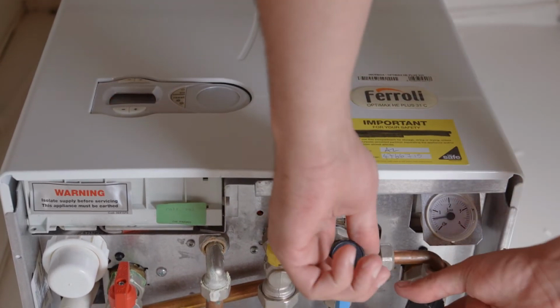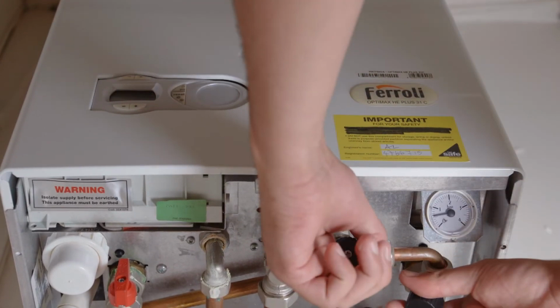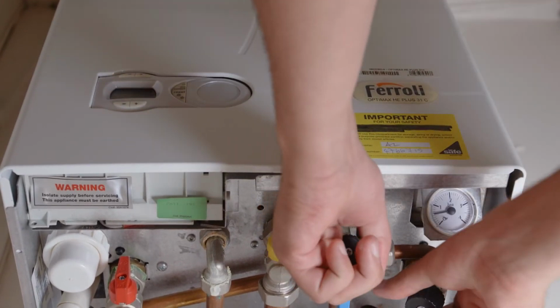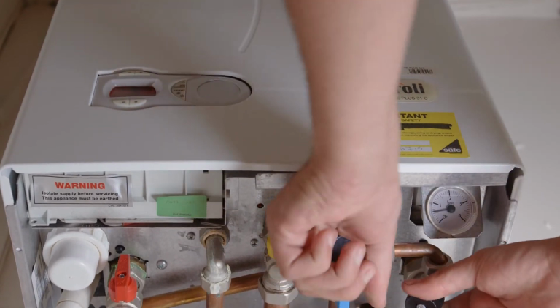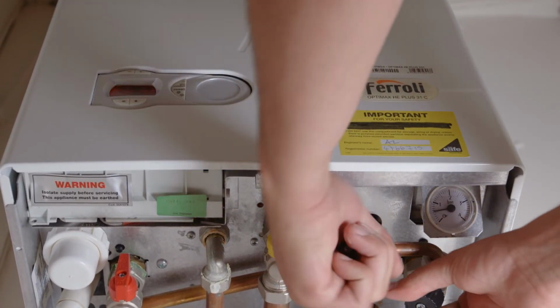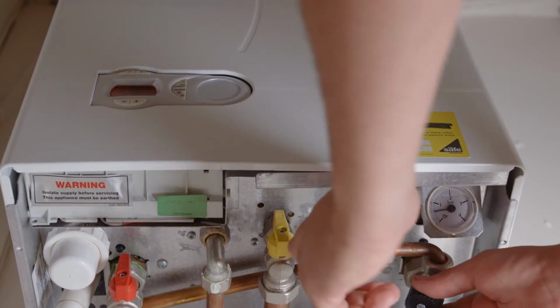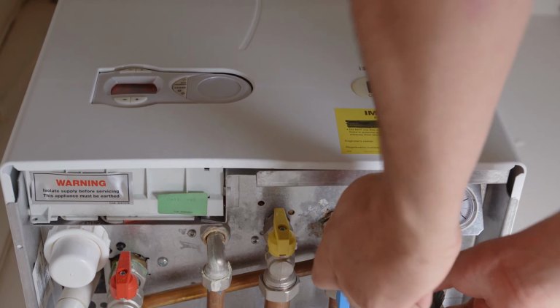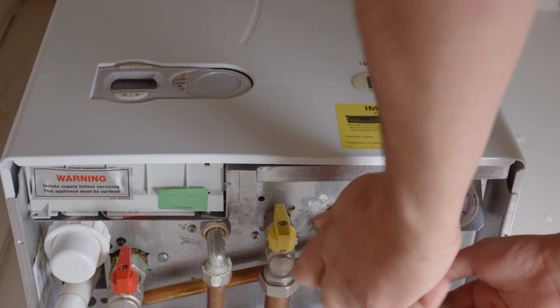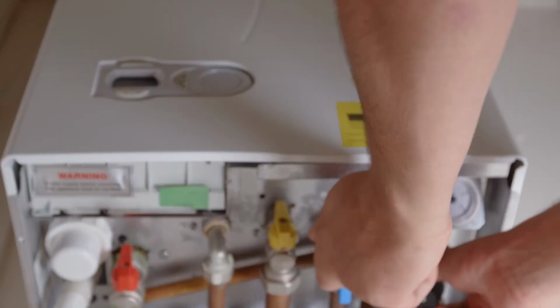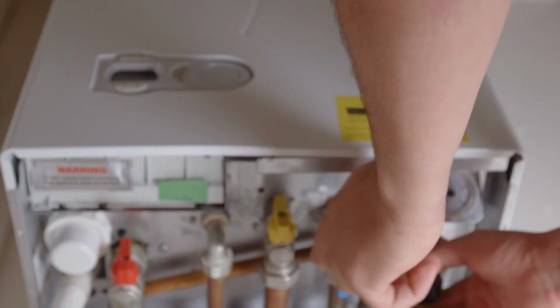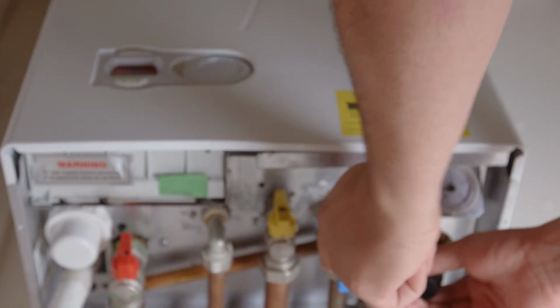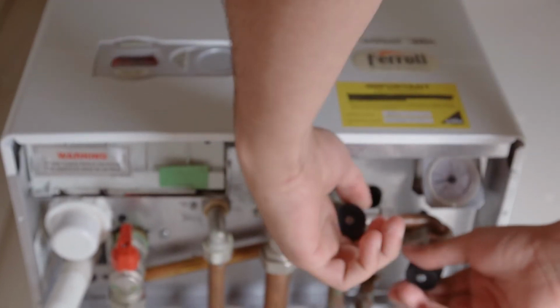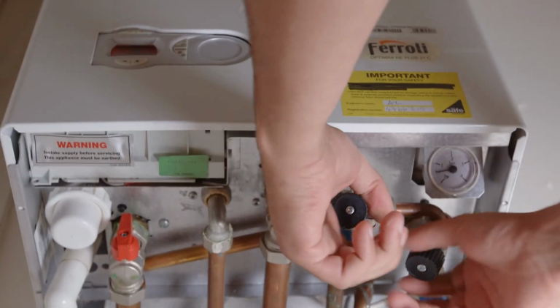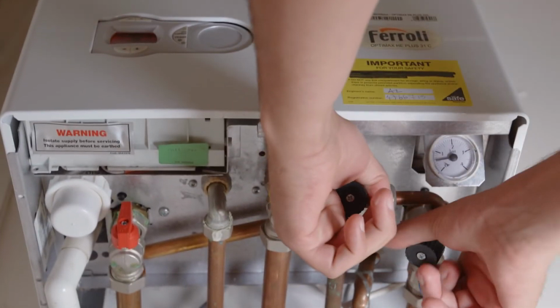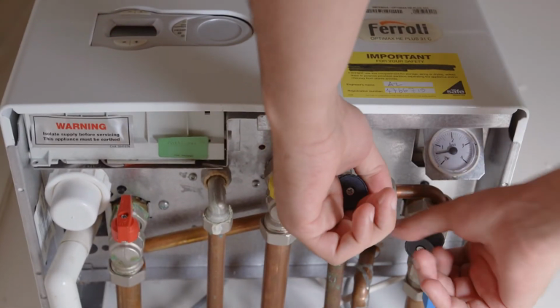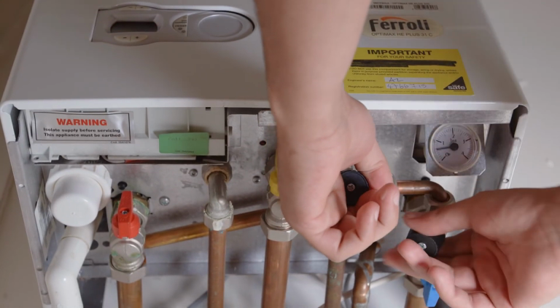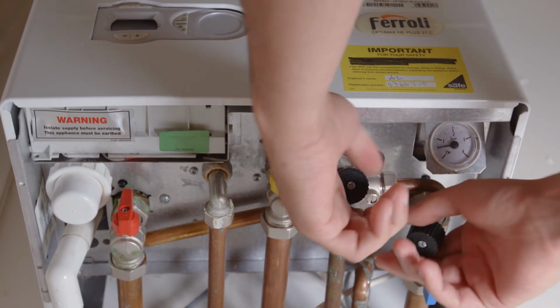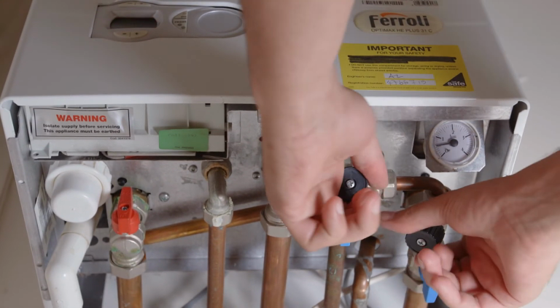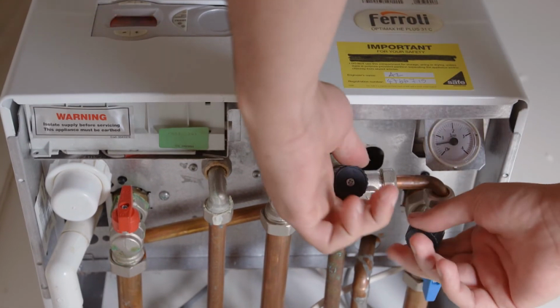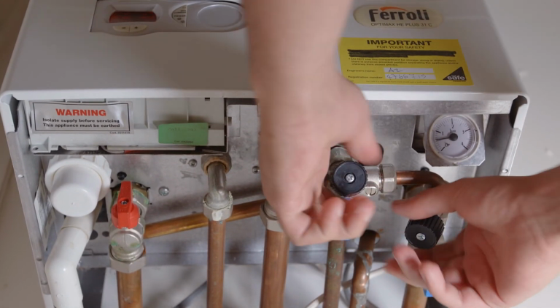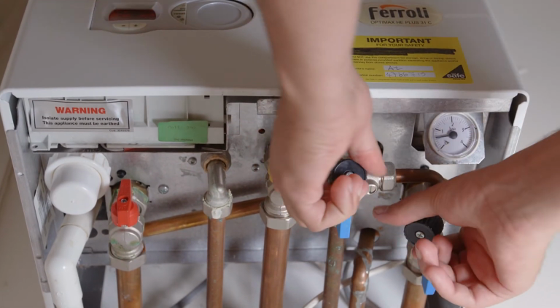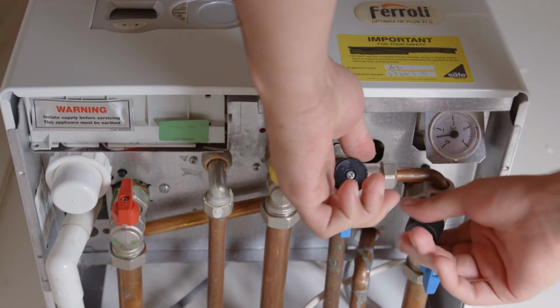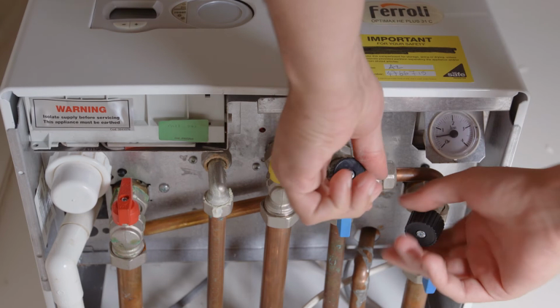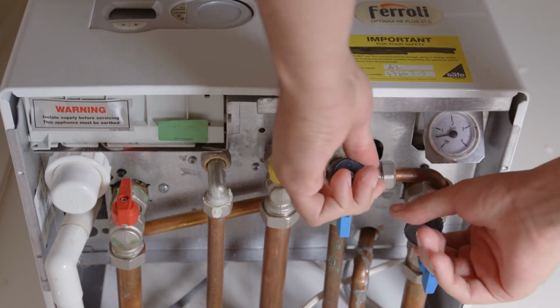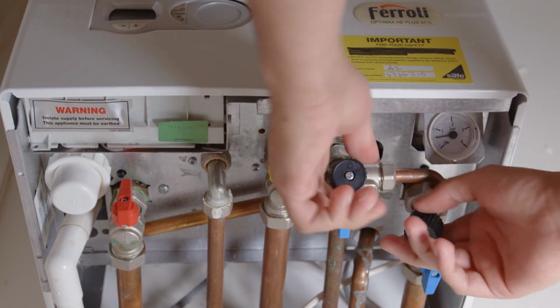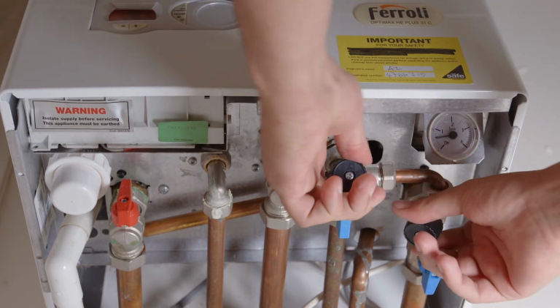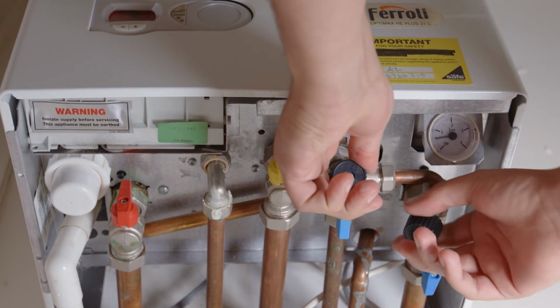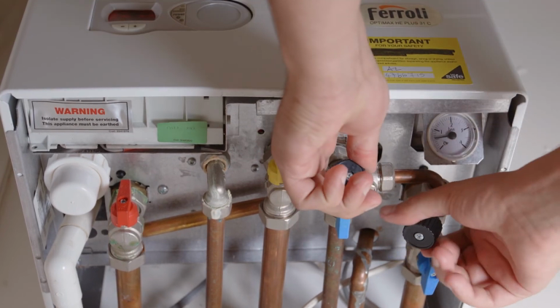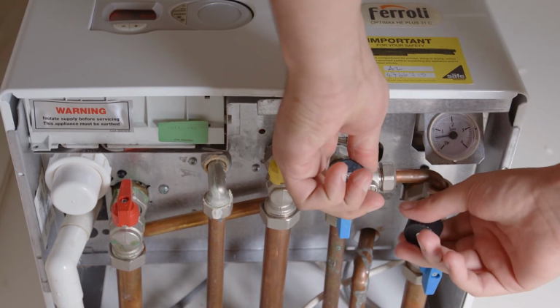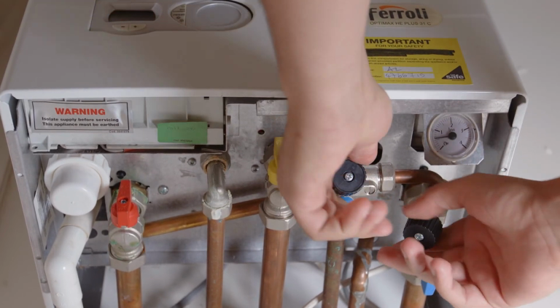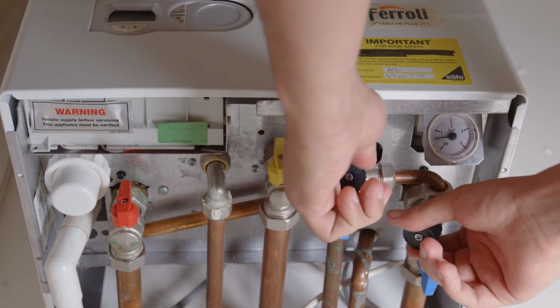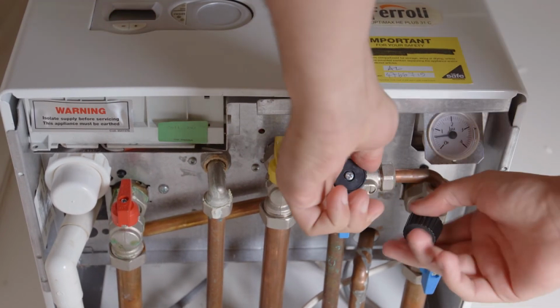Locate the two valve levers under the boiler and turn them anti-clockwise to open the filling loop. The valves will always be underneath the boiler on the right-hand side.